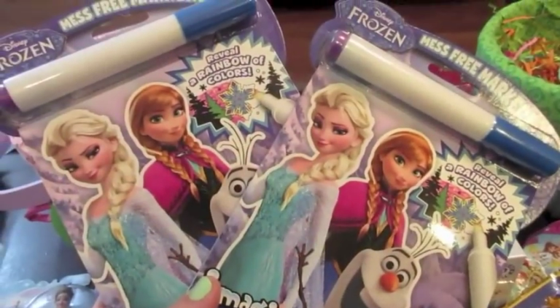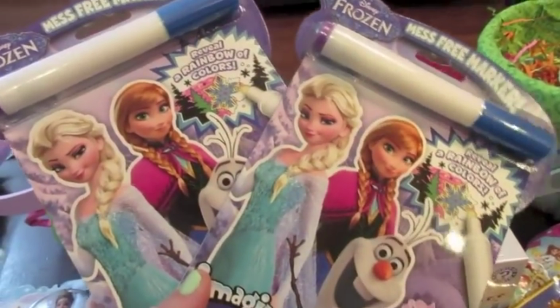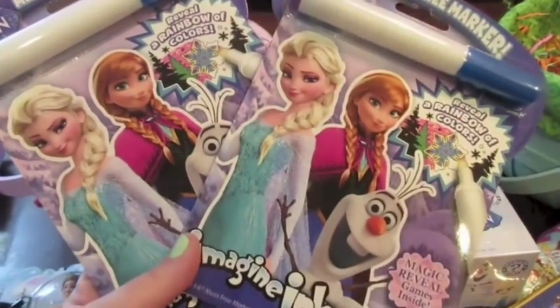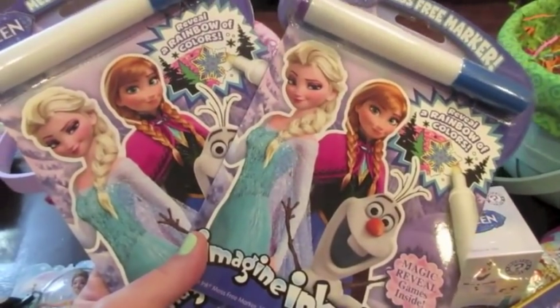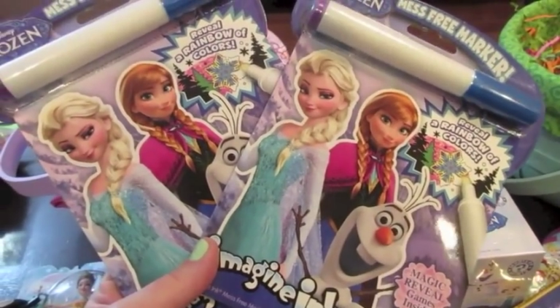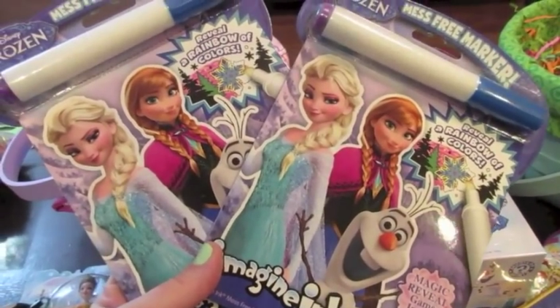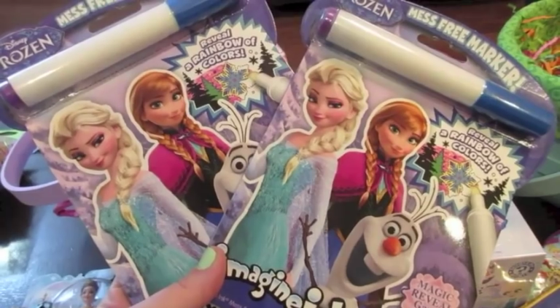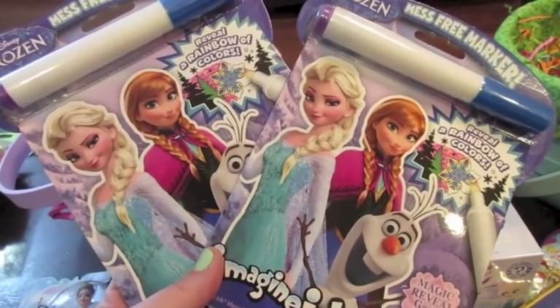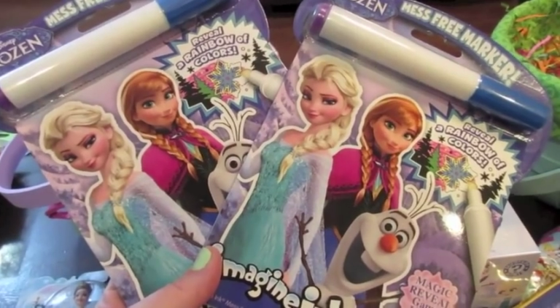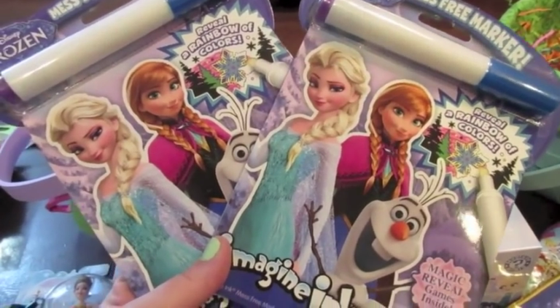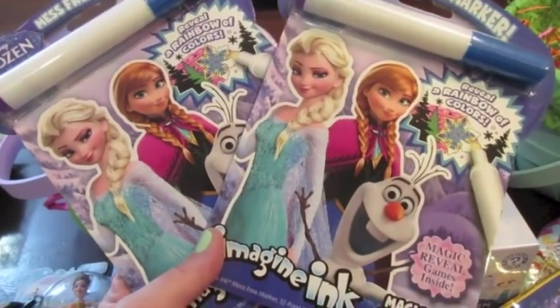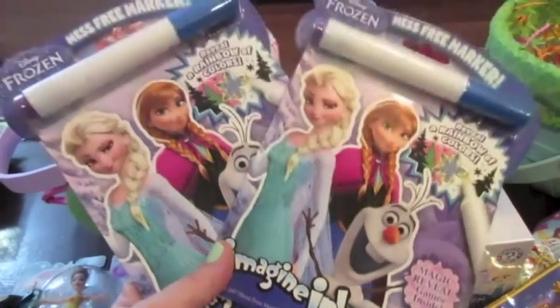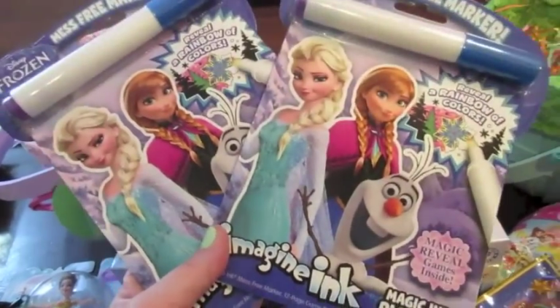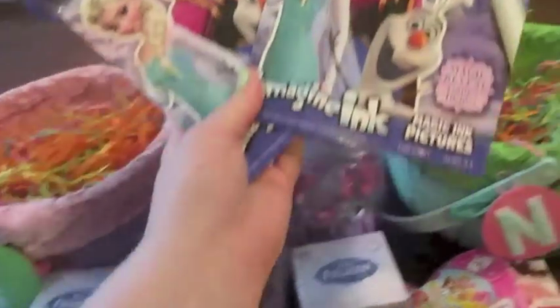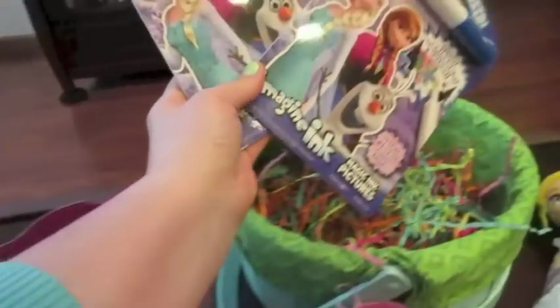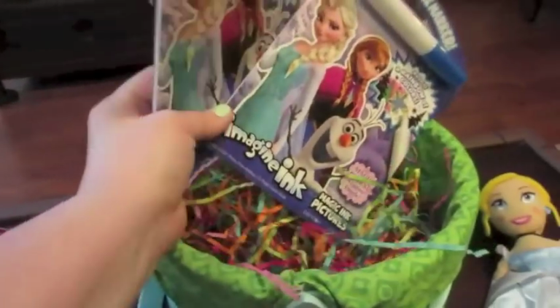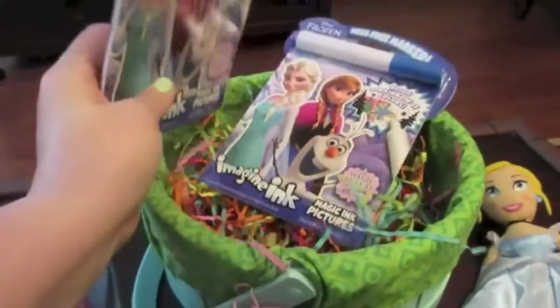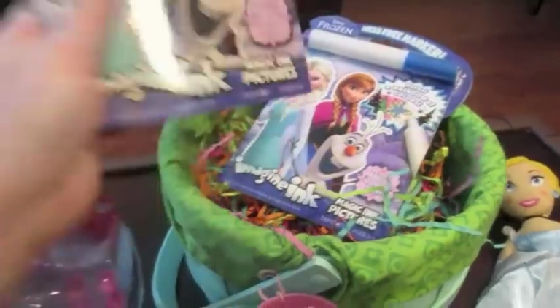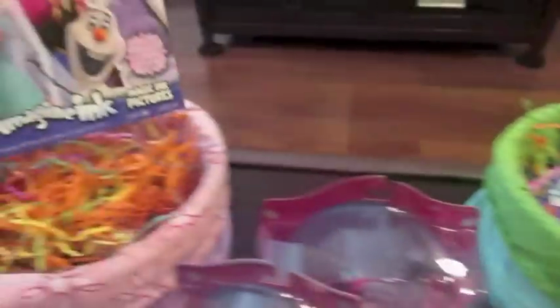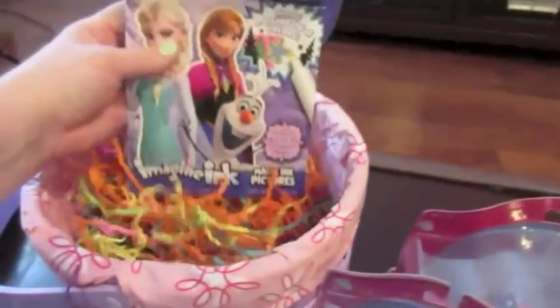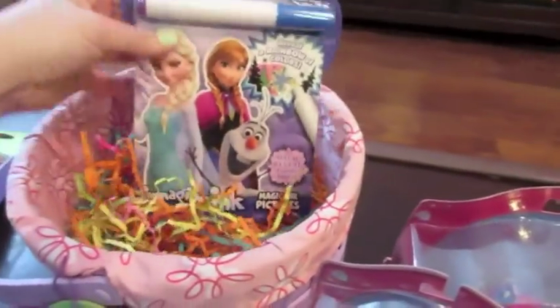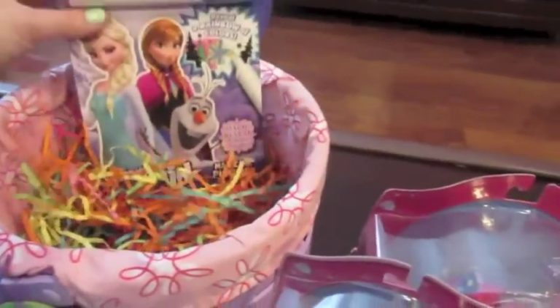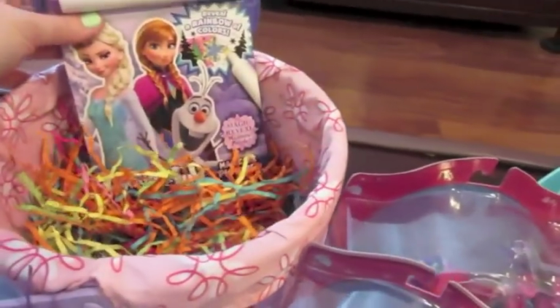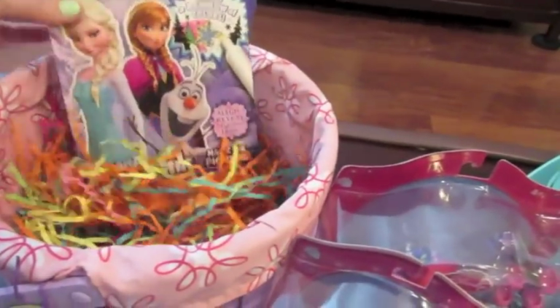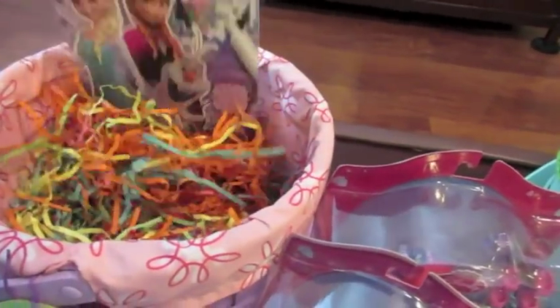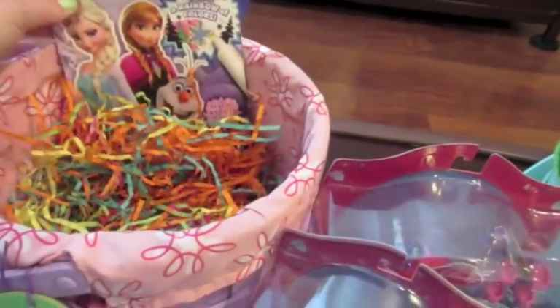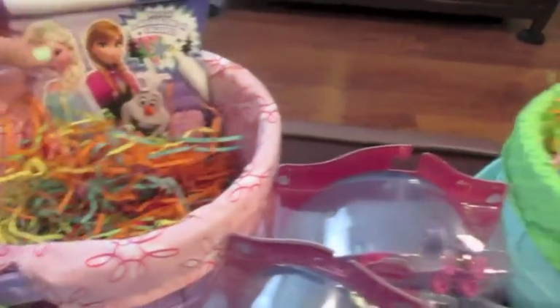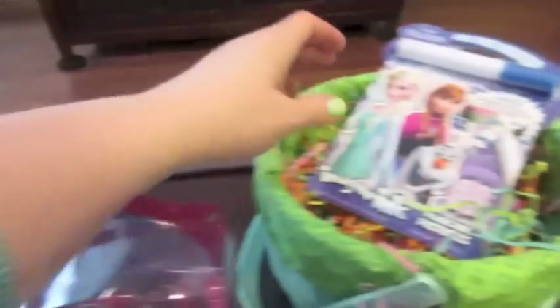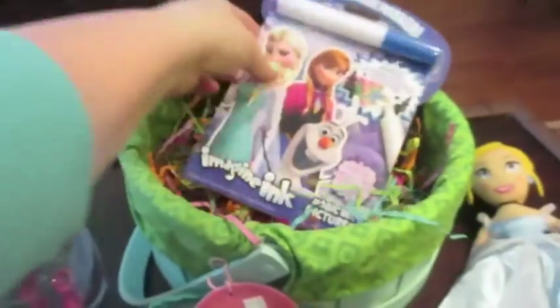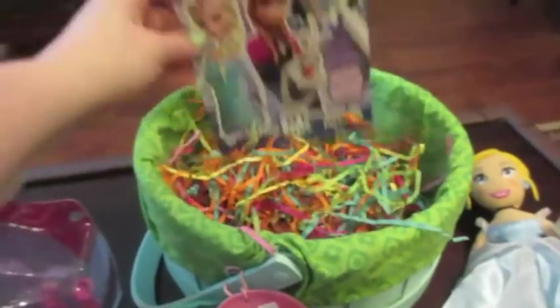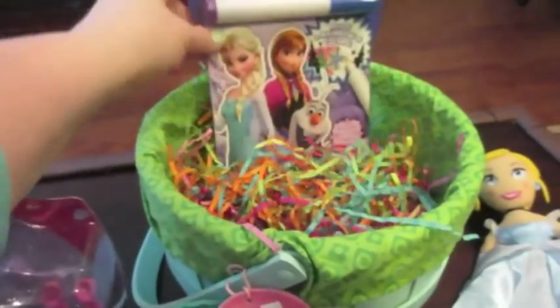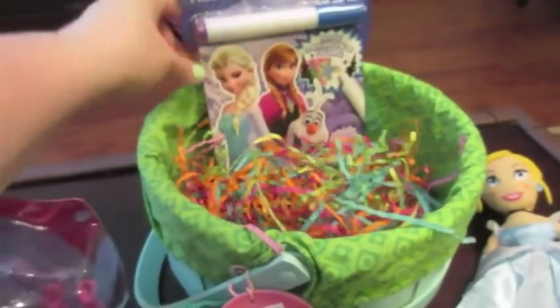For each girl I got one of these Imagine Ink books — I've been talking about these a lot recently and I love them. These work great when they're traveling or if you have a doctor's appointment in the waiting room. I got a Frozen one for each girl and I'm just going to stick that in the back.